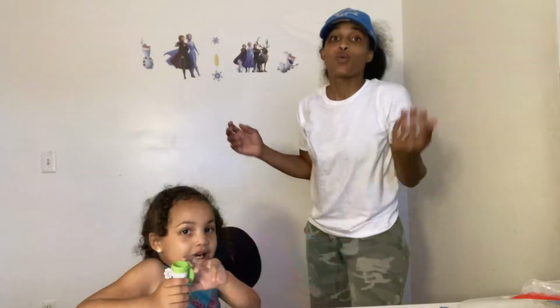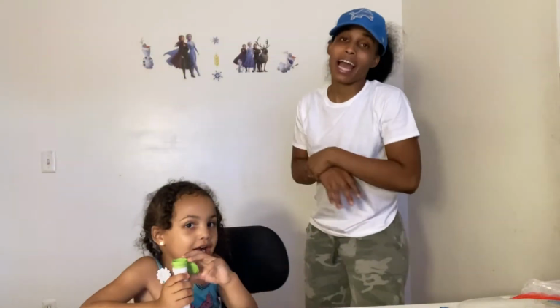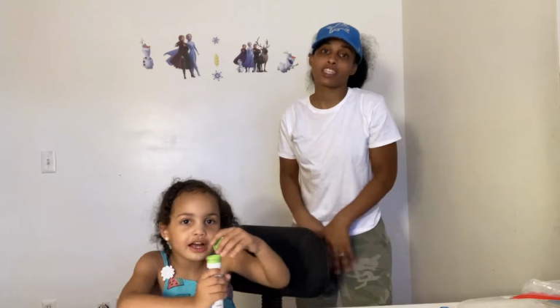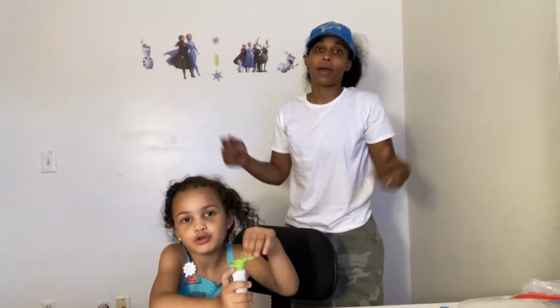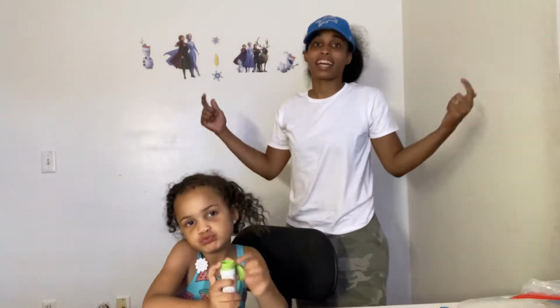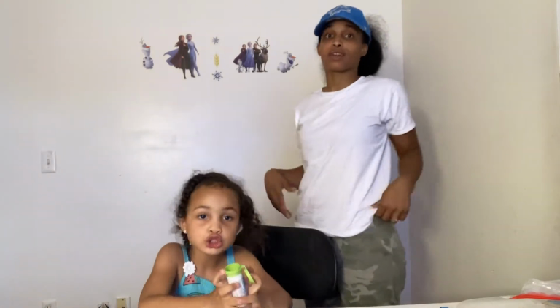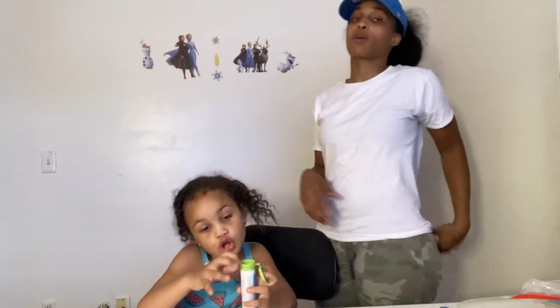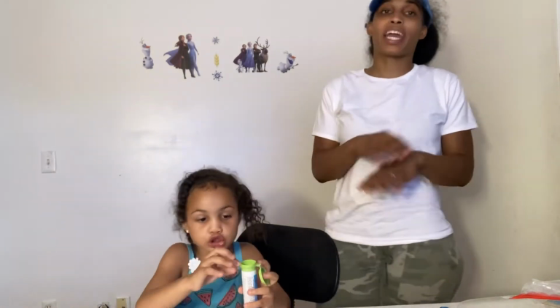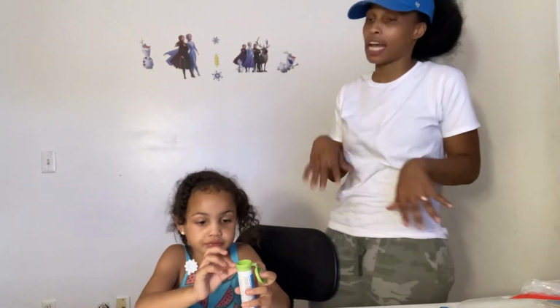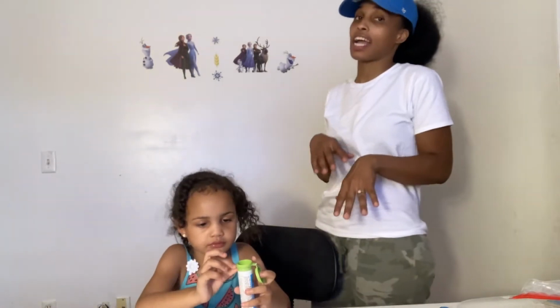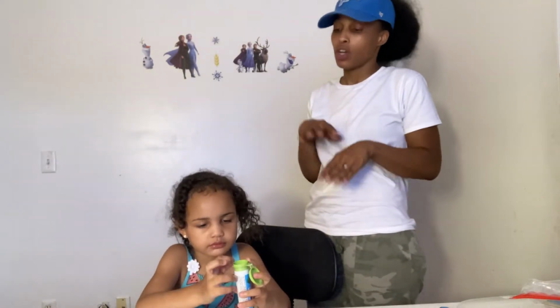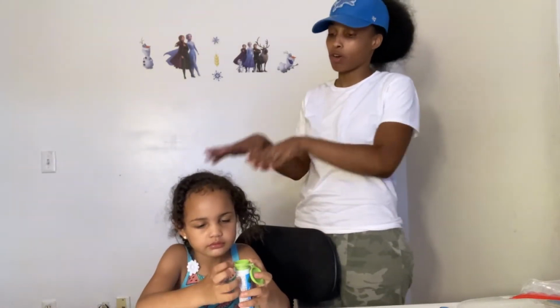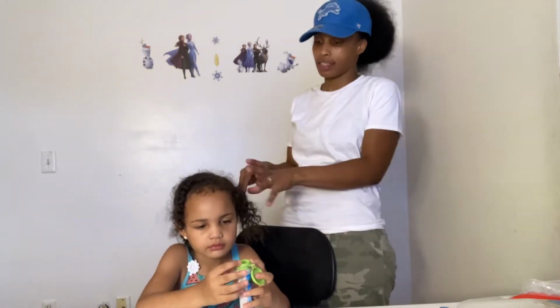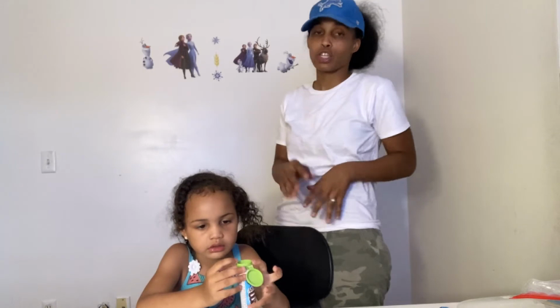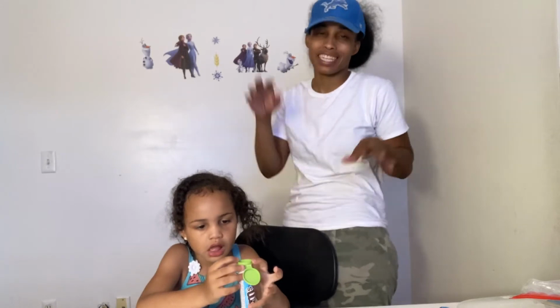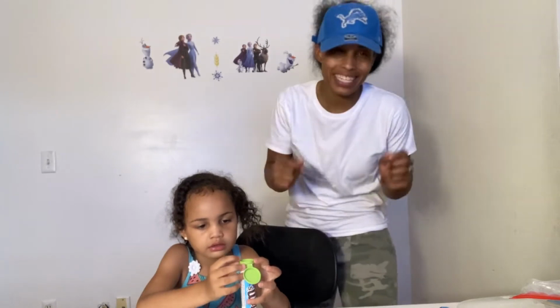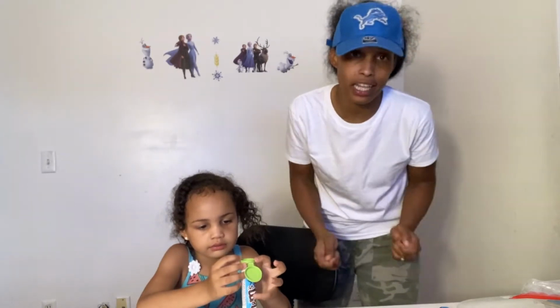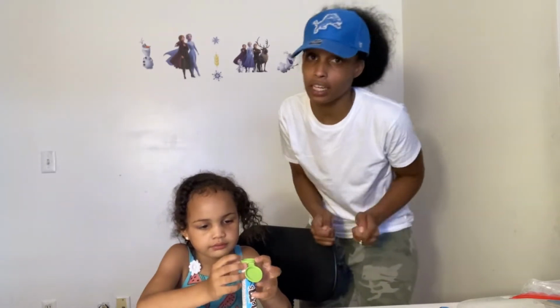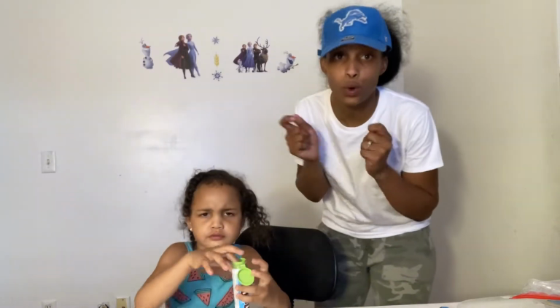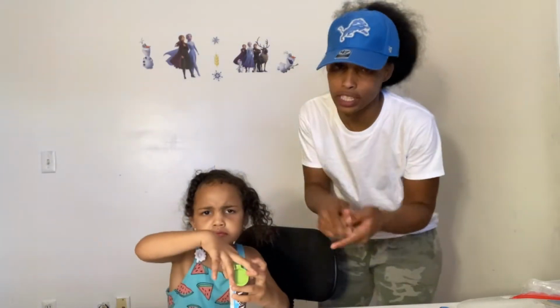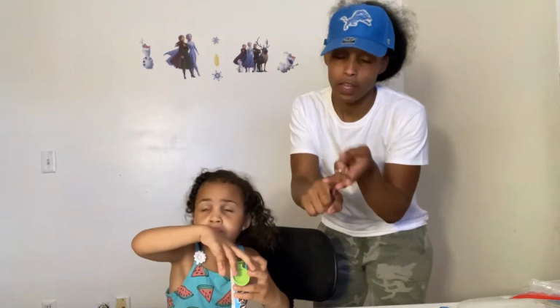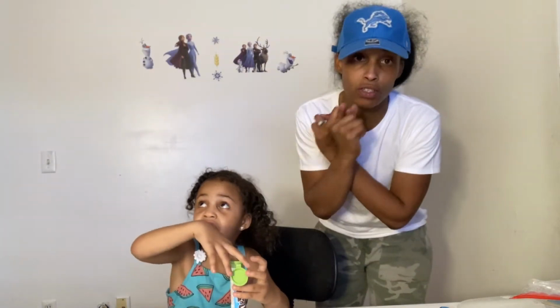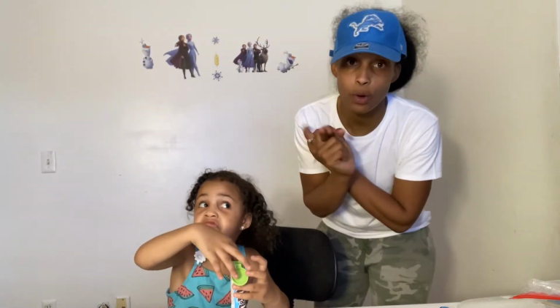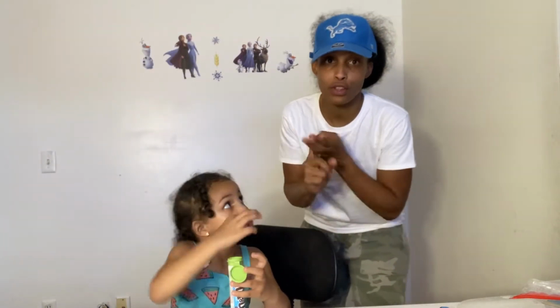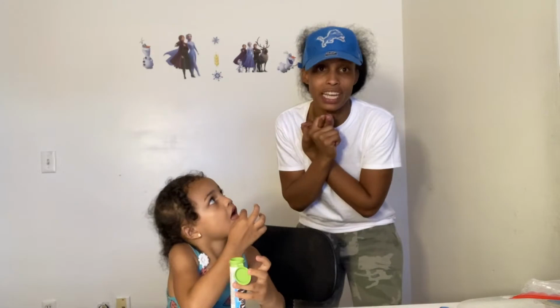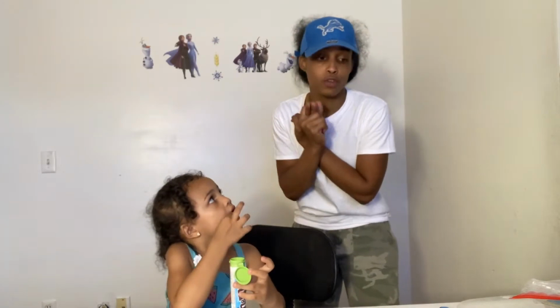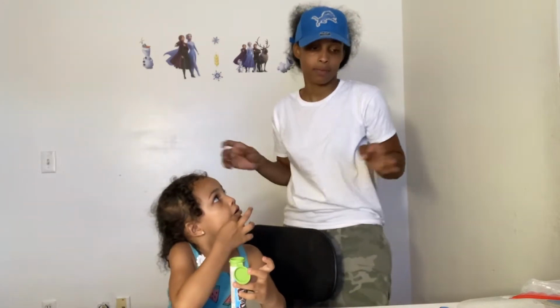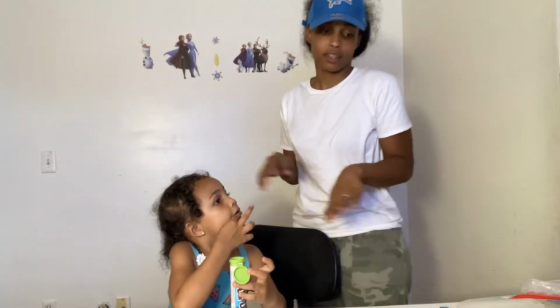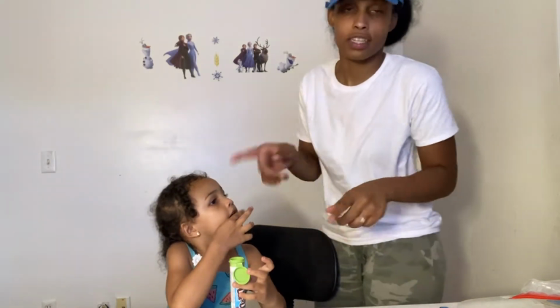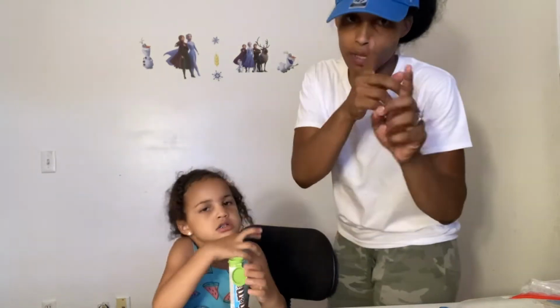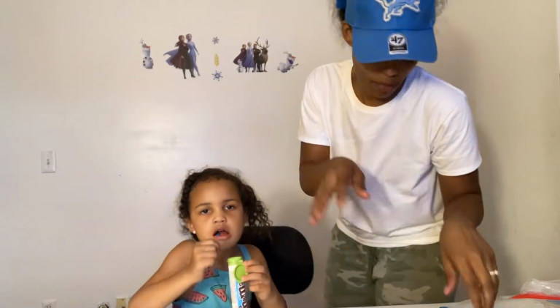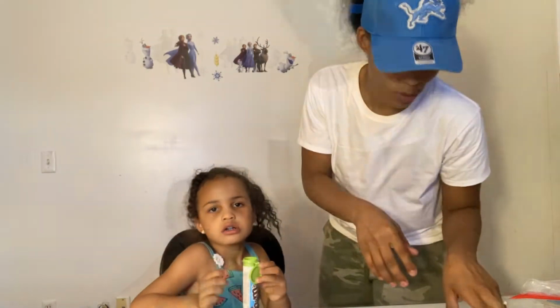What's up guys, welcome back to our channel. Today we're gonna be doing a toddler hairstyle with Mariah. I'm gonna show you guys an easy hairstyle for toddlers when you're in a rush, if you gotta be somewhere quick, if your toddler moves around, then look, this hairstyle is gonna be it. Make sure you tune in.